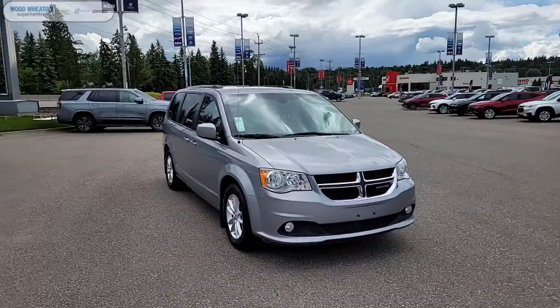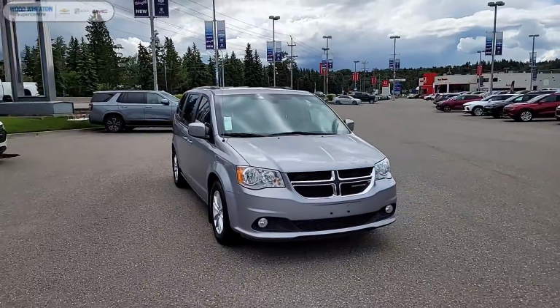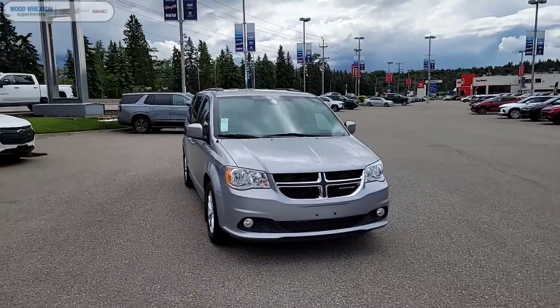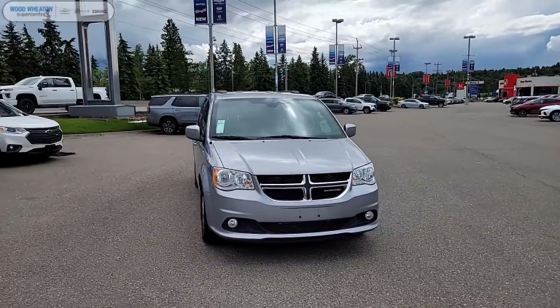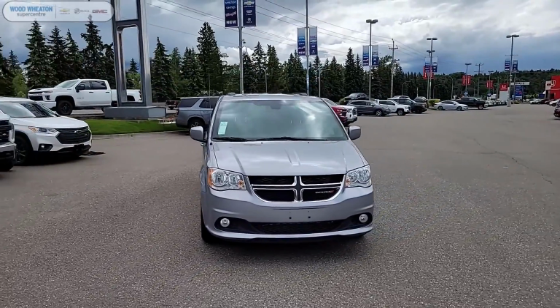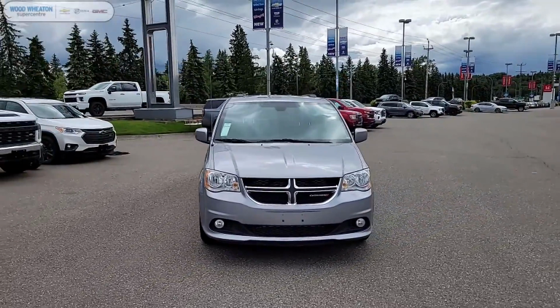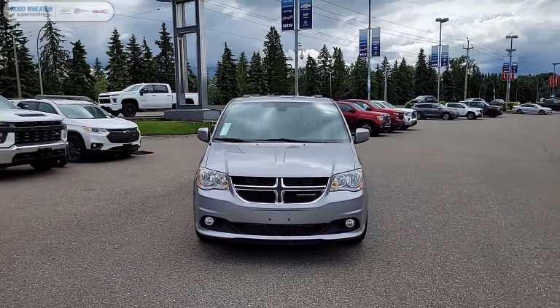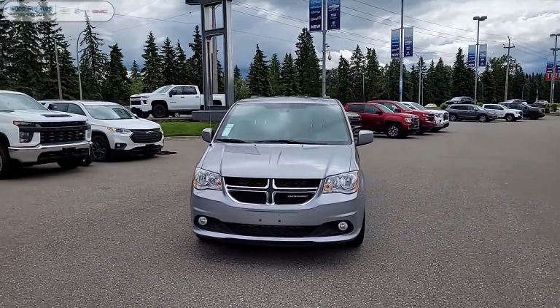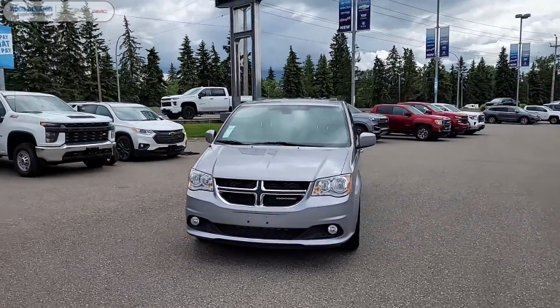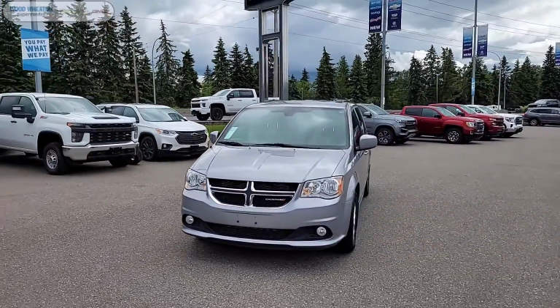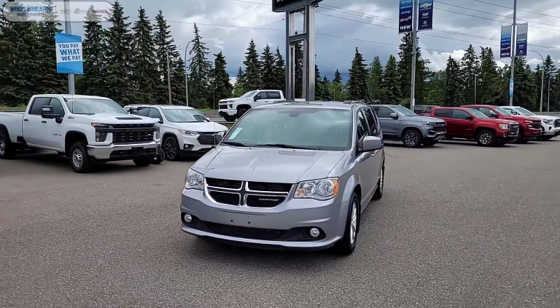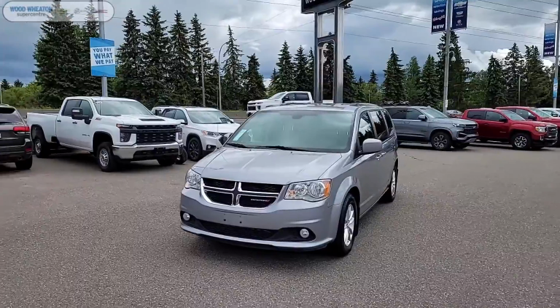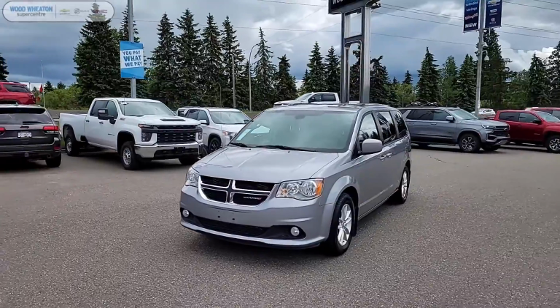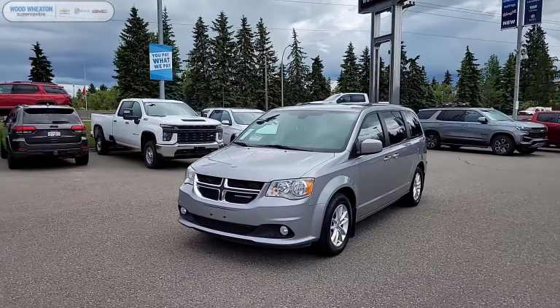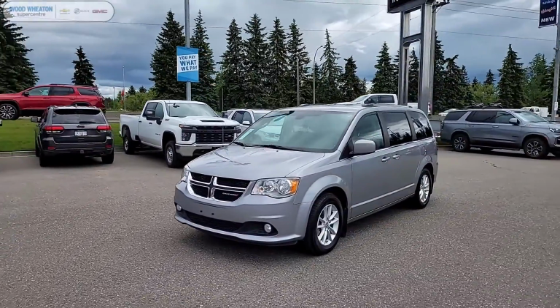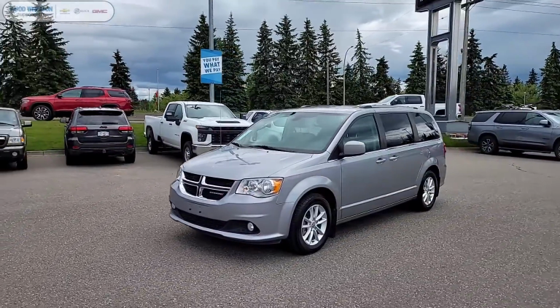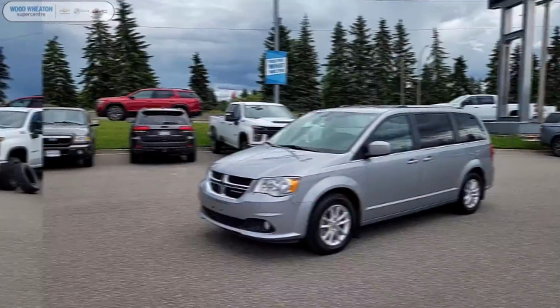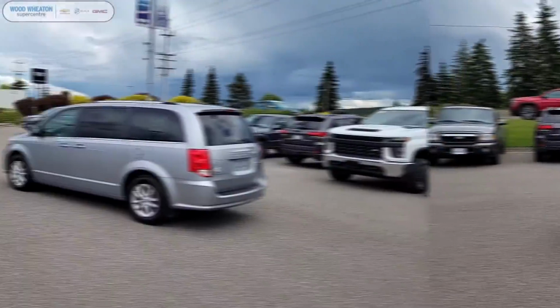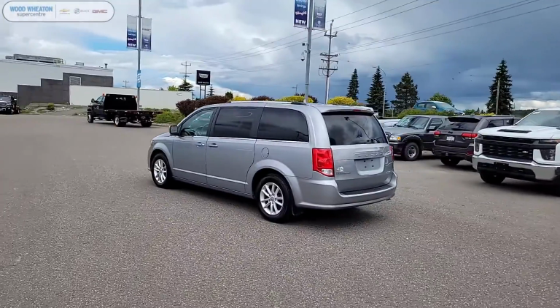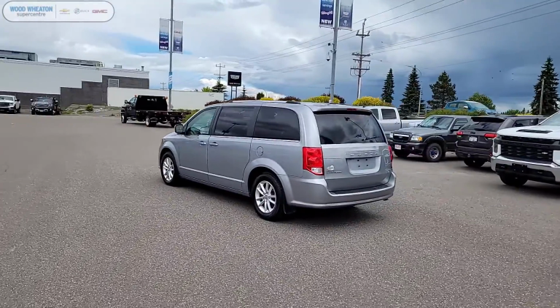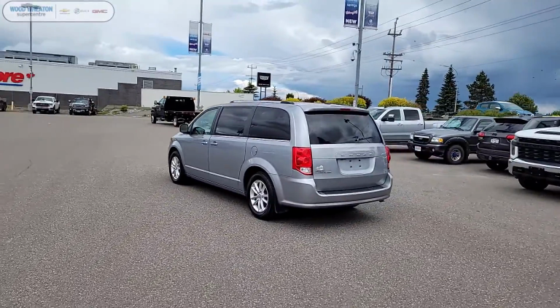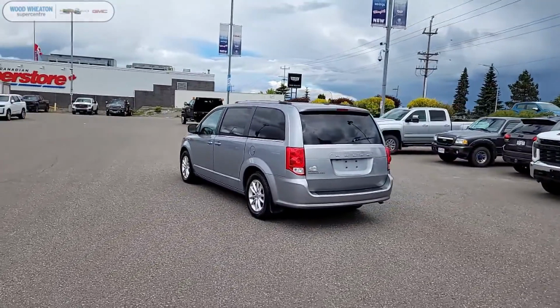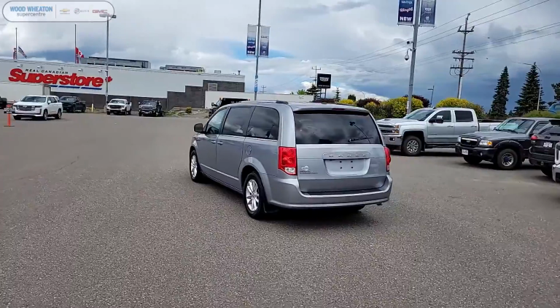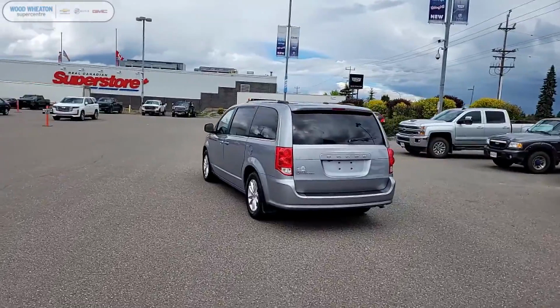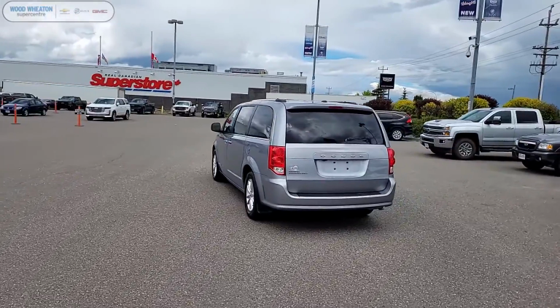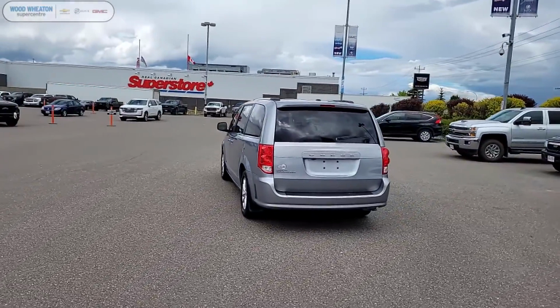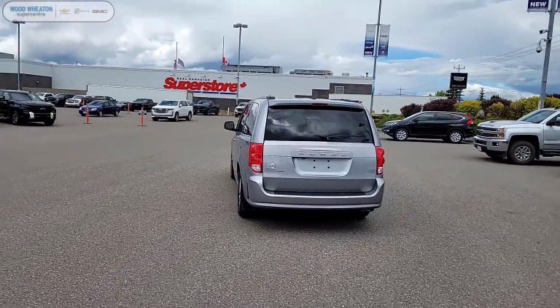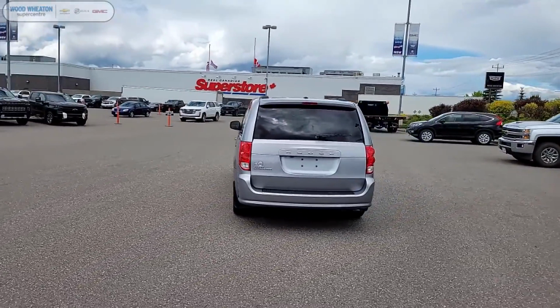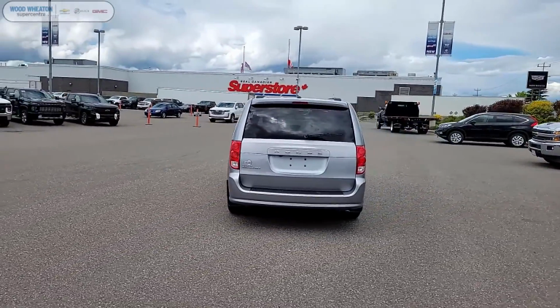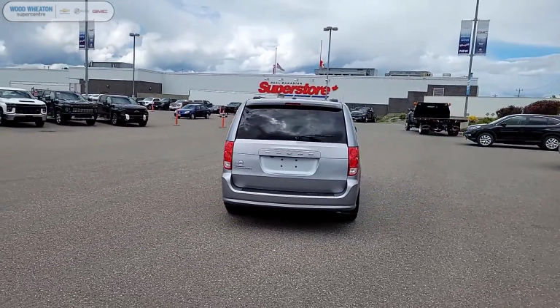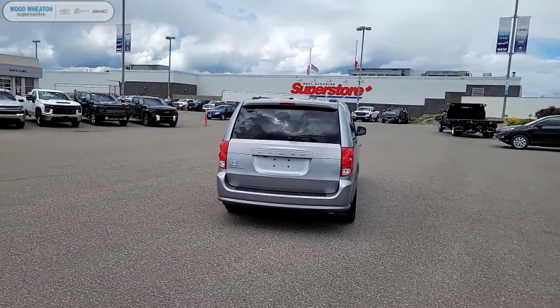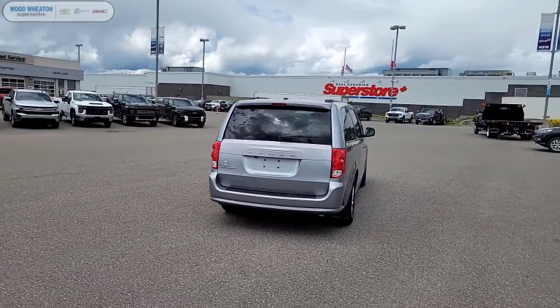Hey folks, it's Matt here from Wood Wheaton and today we're taking a look at our 2019 Dodge Grand Caravan SXT Premium Plus. This Grand Caravan comes in billet silver as well as the seven passenger configuration and equipped with a 3.6 liter V6 engine.